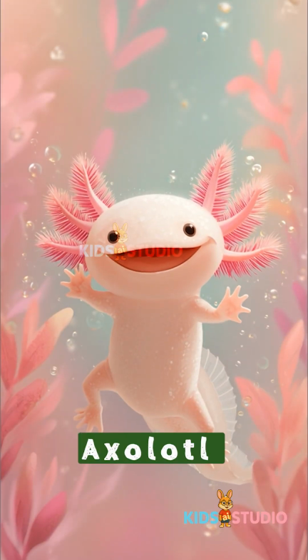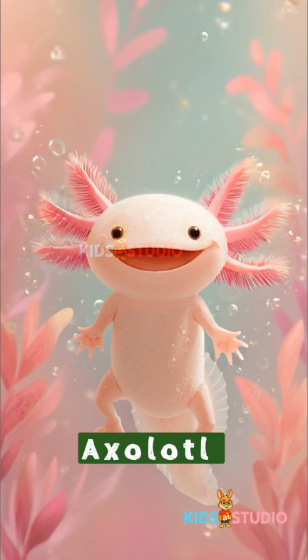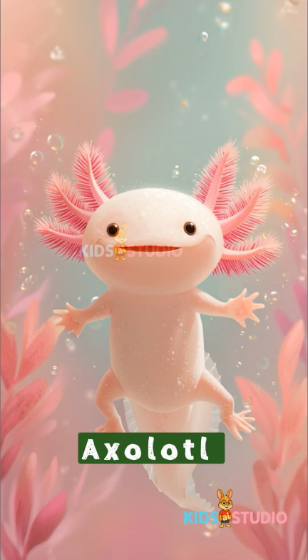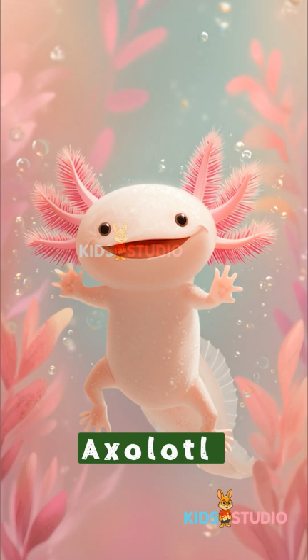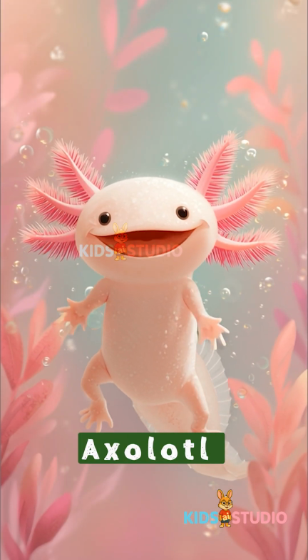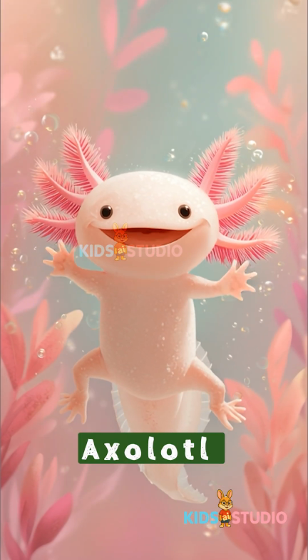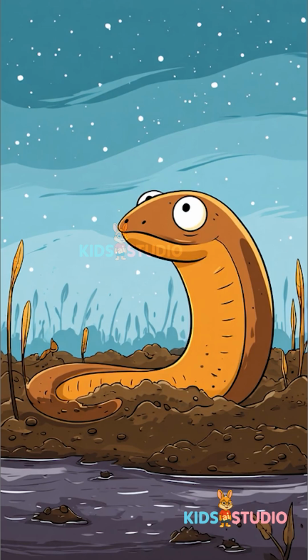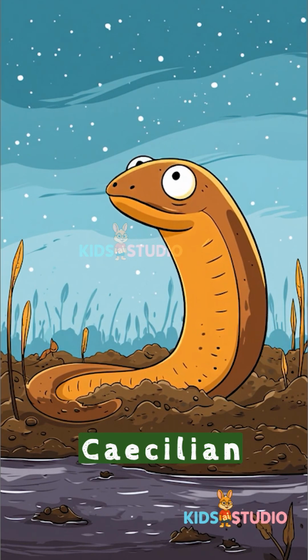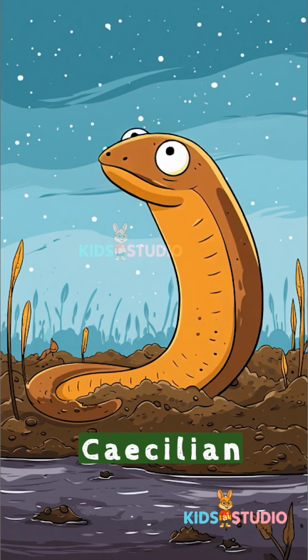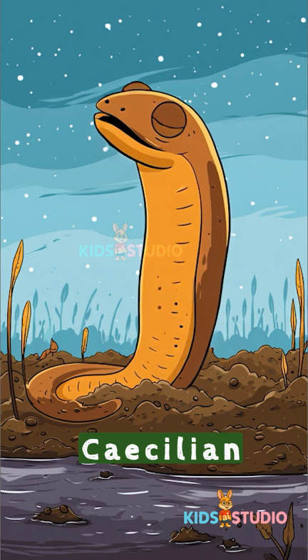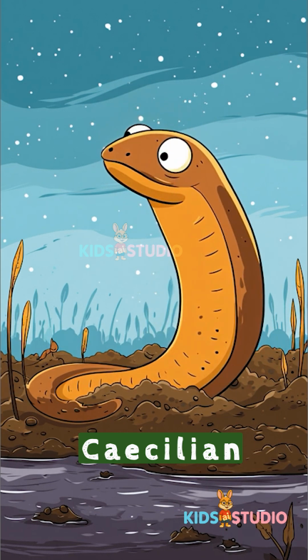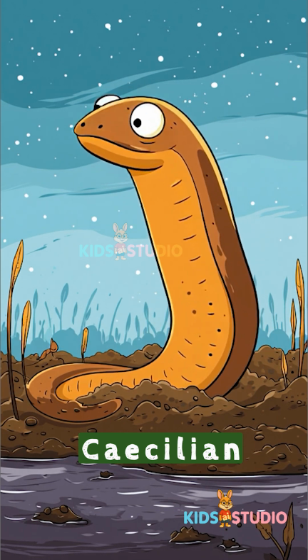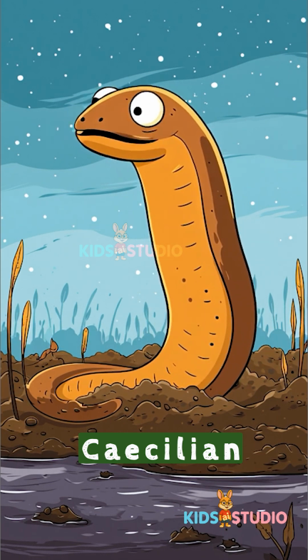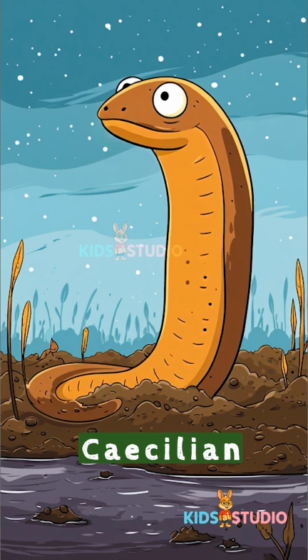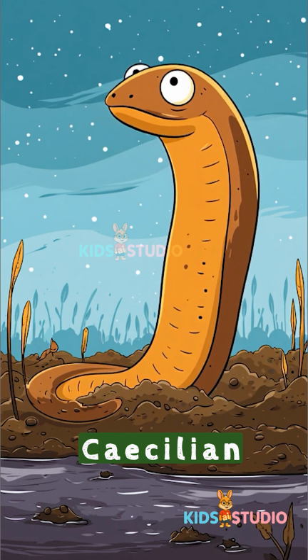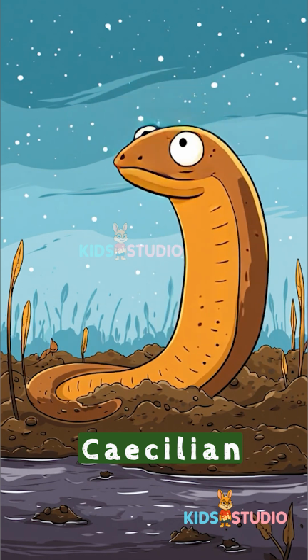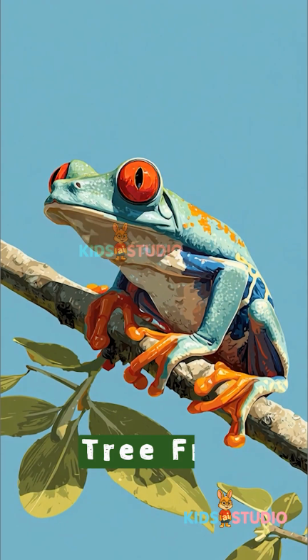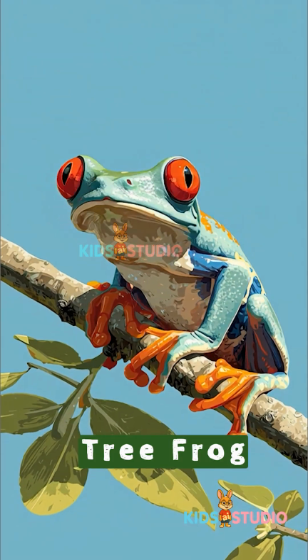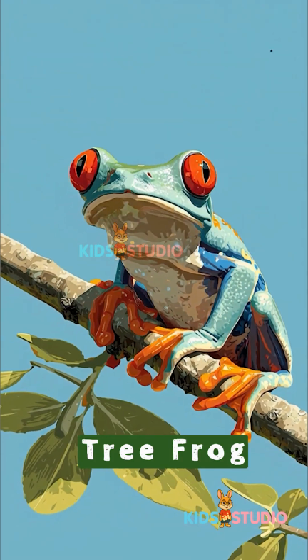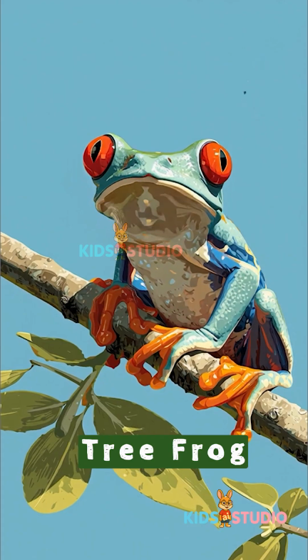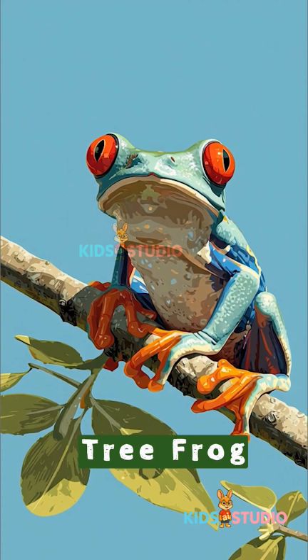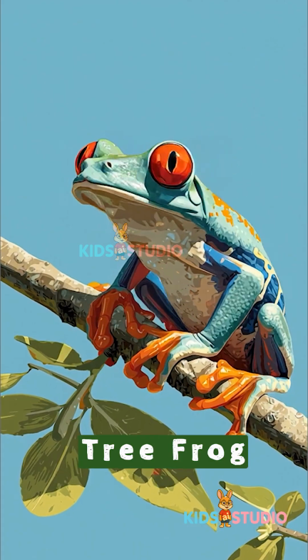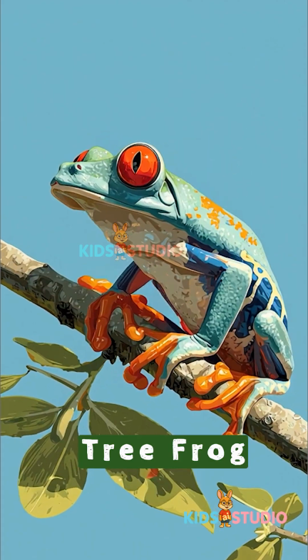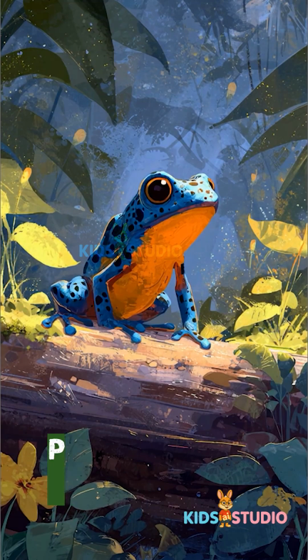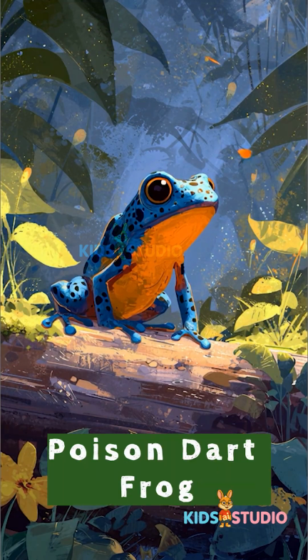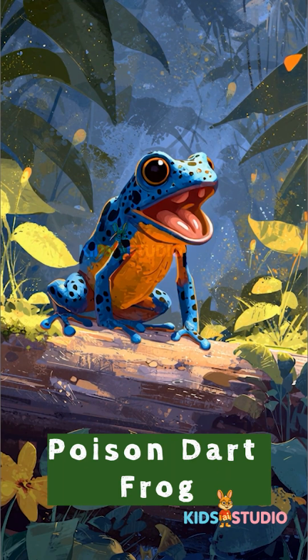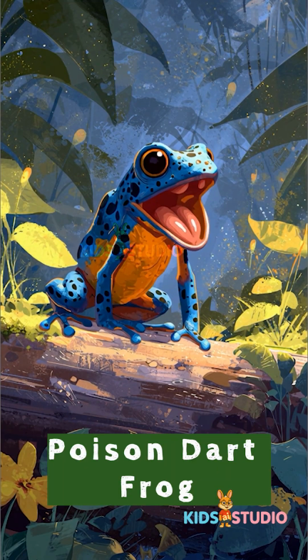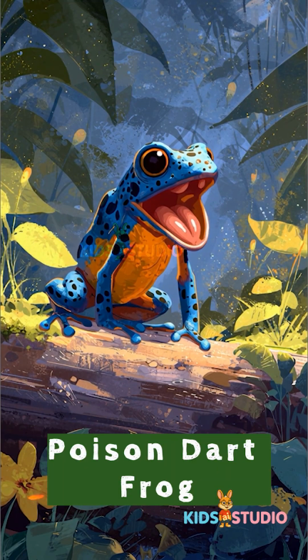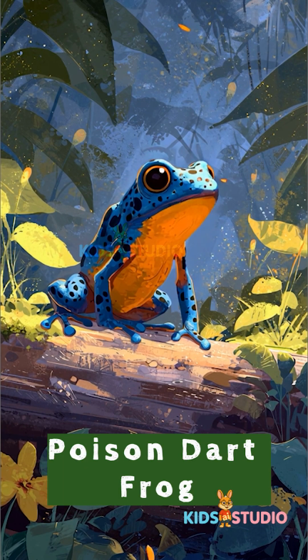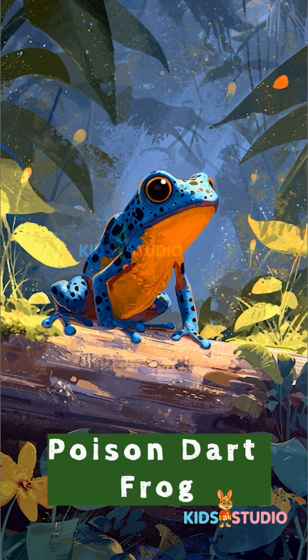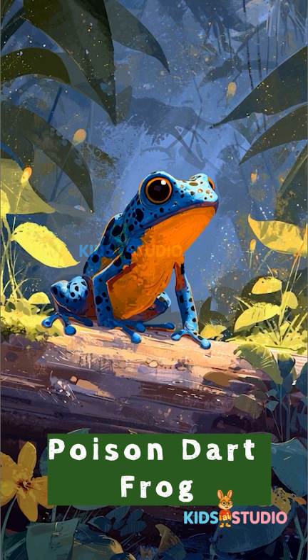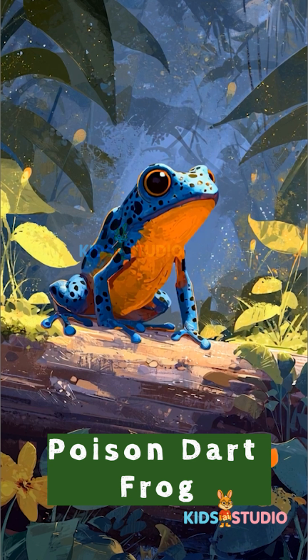Axolotl — the walking fish. Caecilian — looks like a worm but isn't. Tree frog — sticky feet for climbing. Poison dart frog — super colorful and shiny.